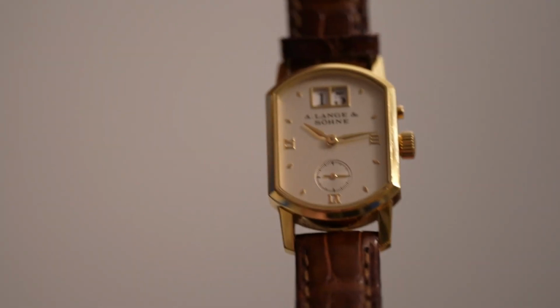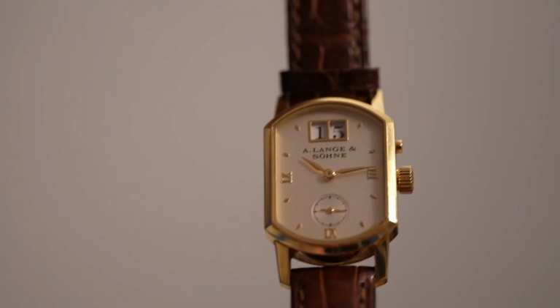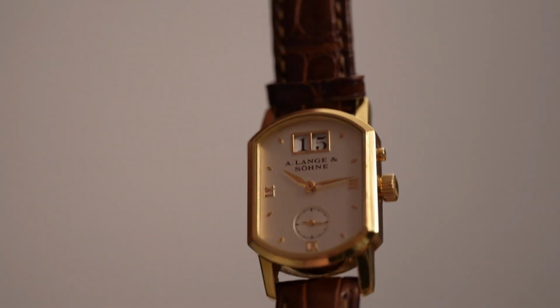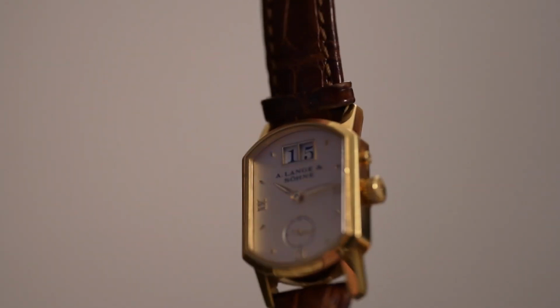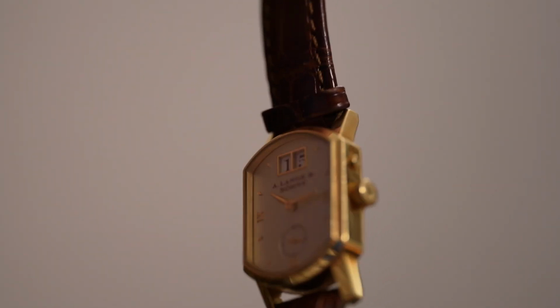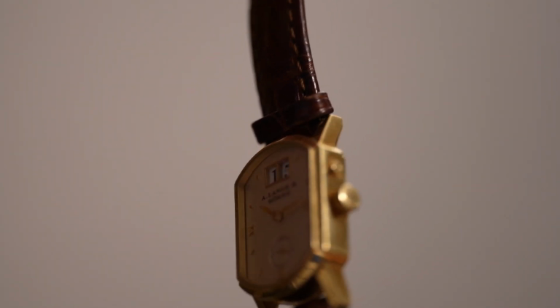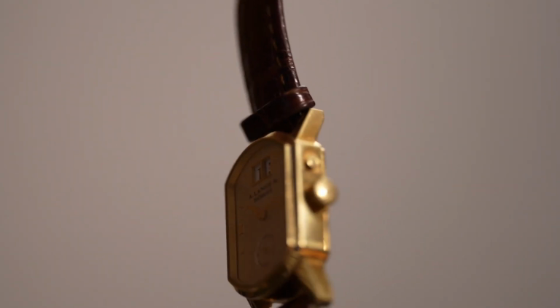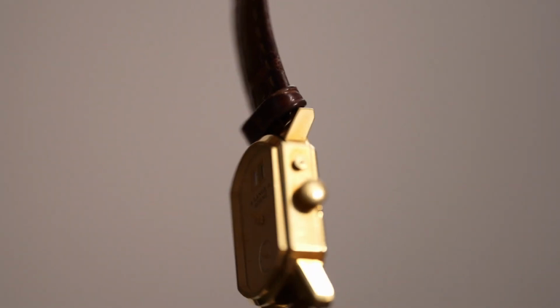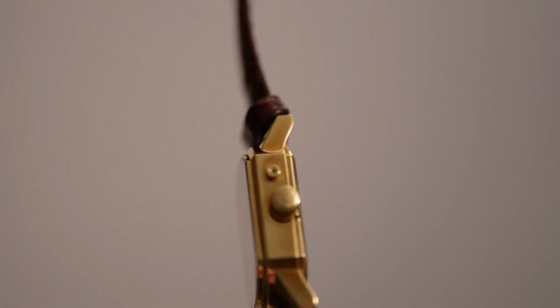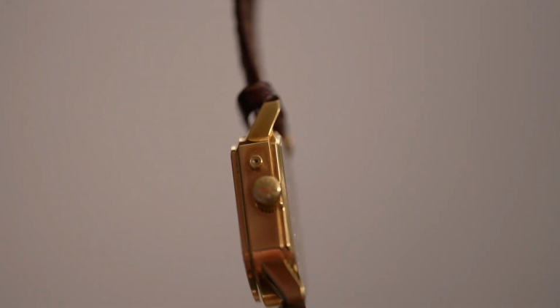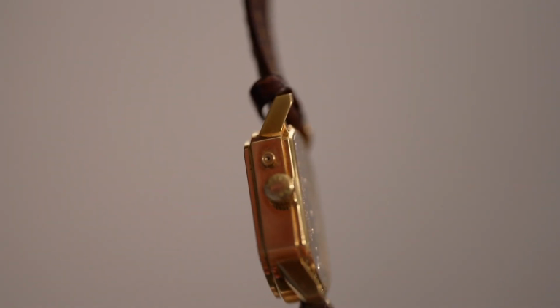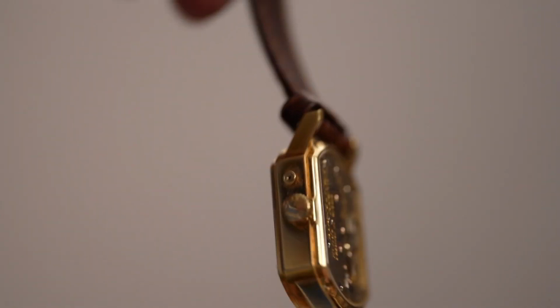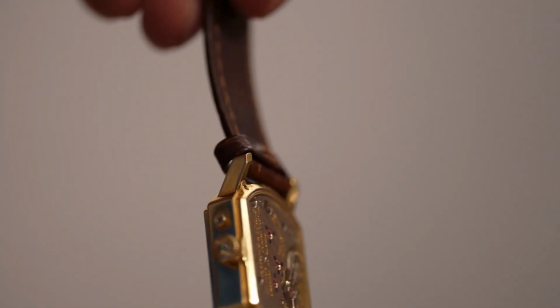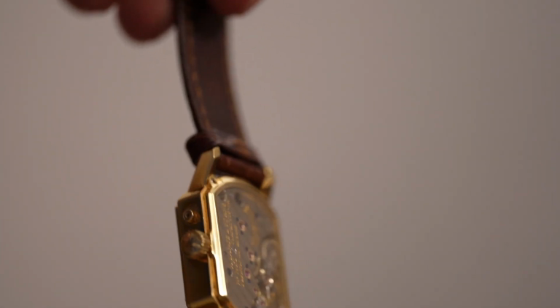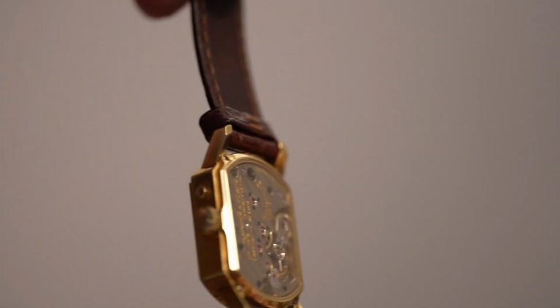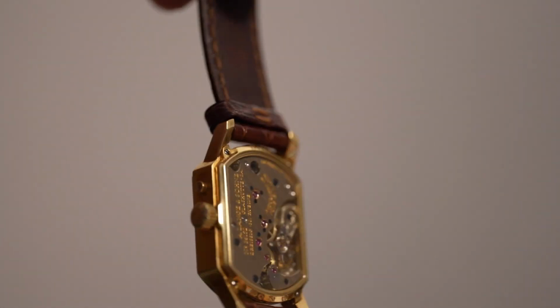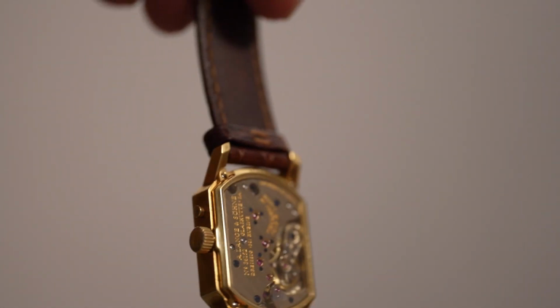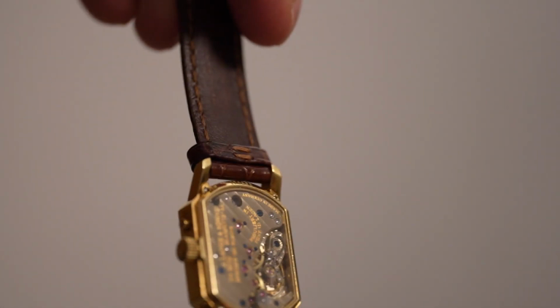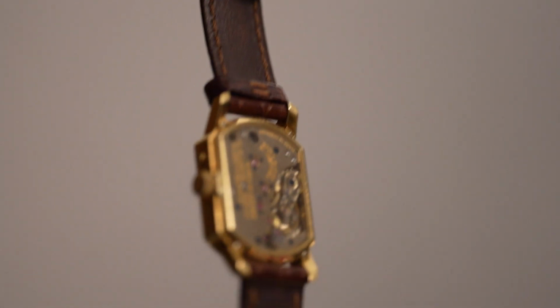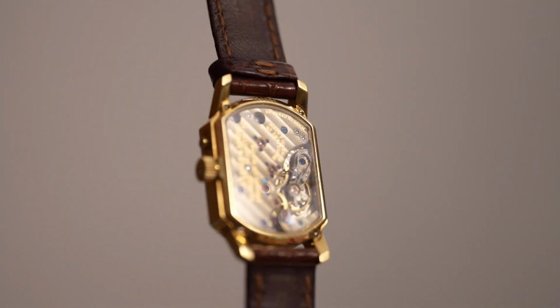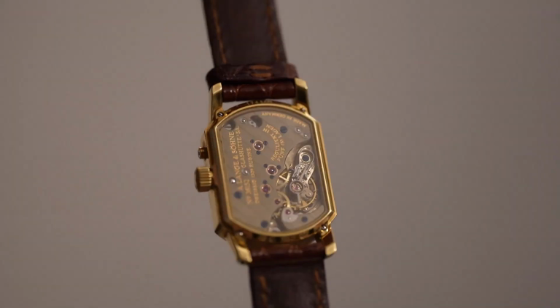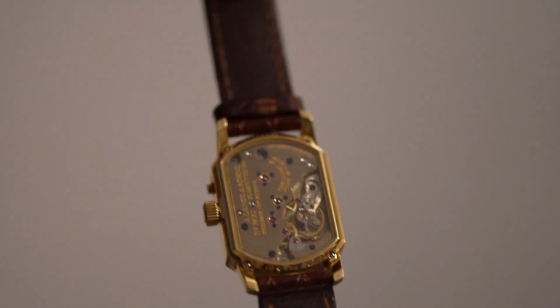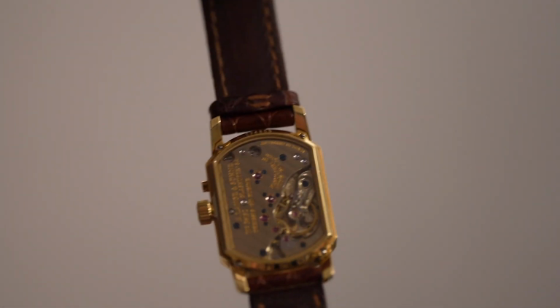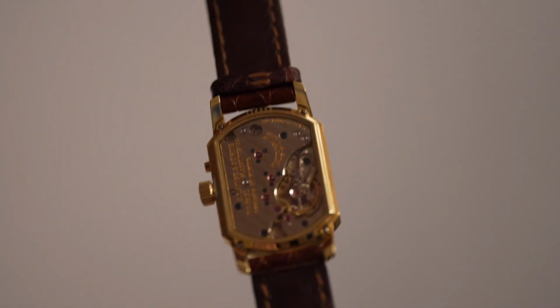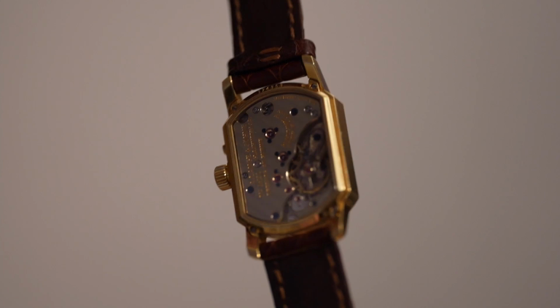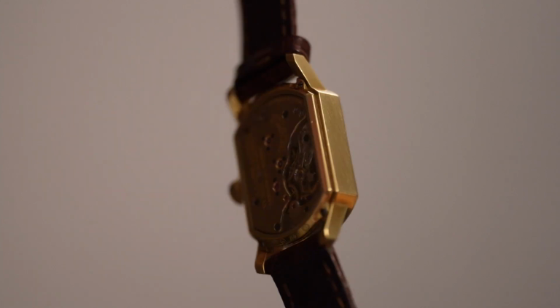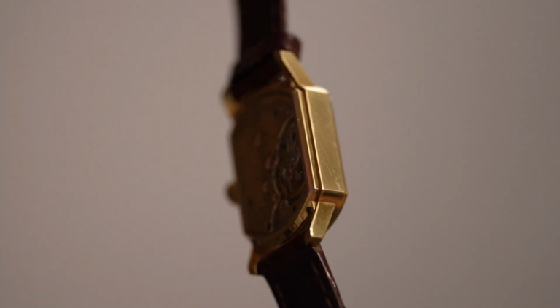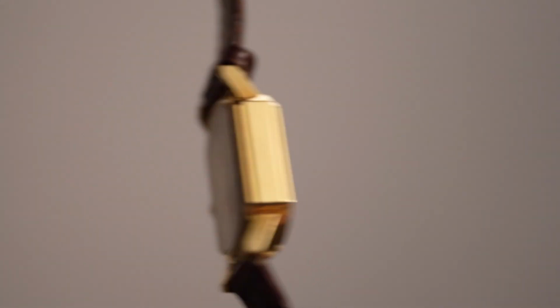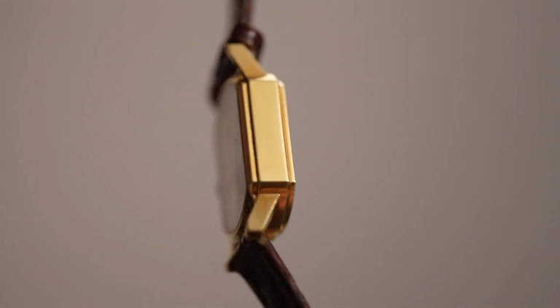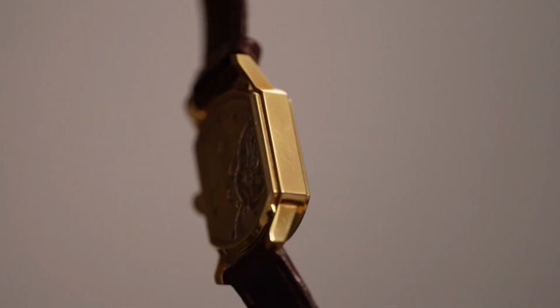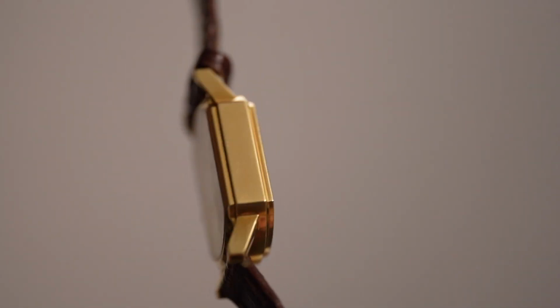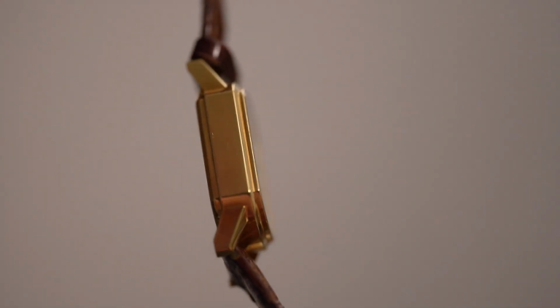The example we show today is quite likely one of the last produced, and is used by a lady who wears it only for official occasions. It was ordered at a Lange dealer by the lady's husband as a birthday gift for his wife.